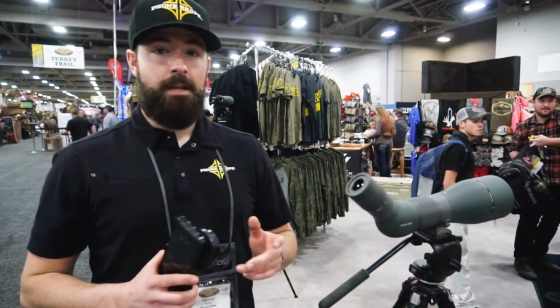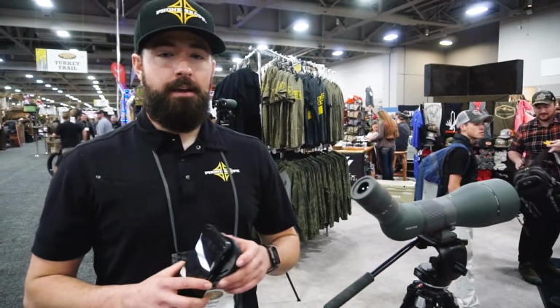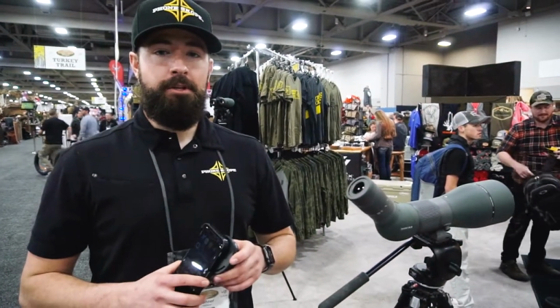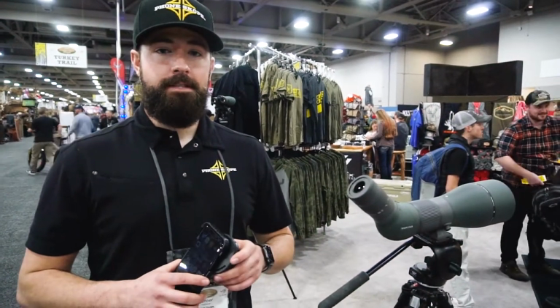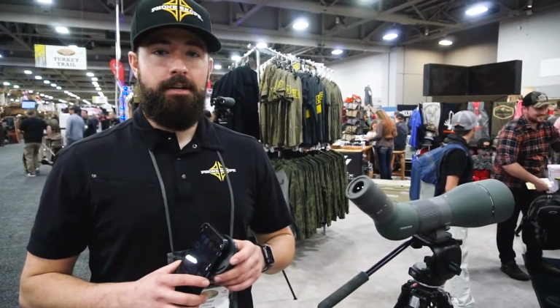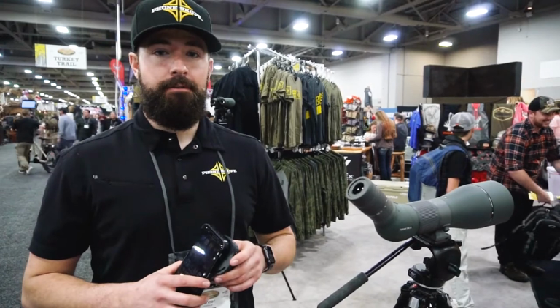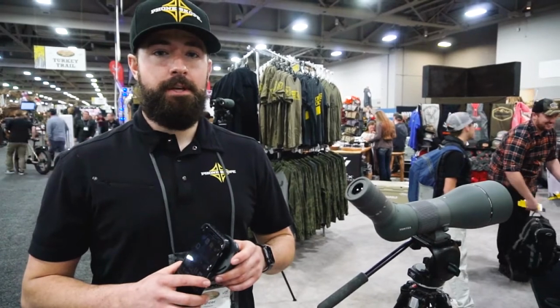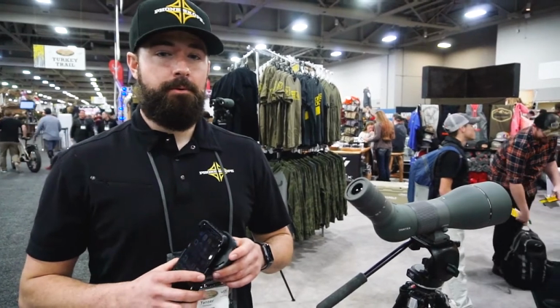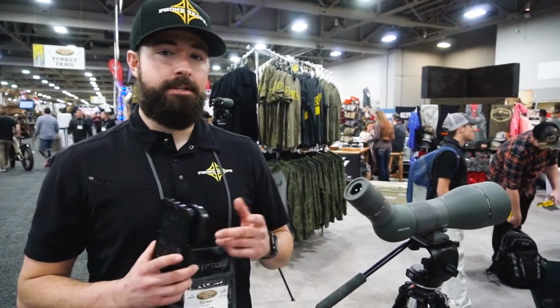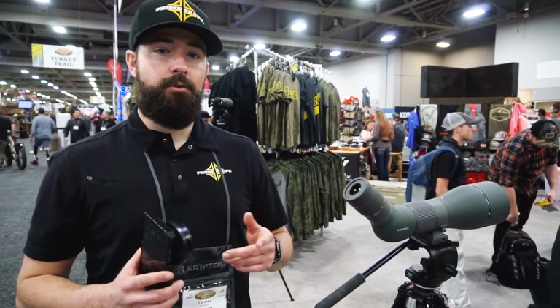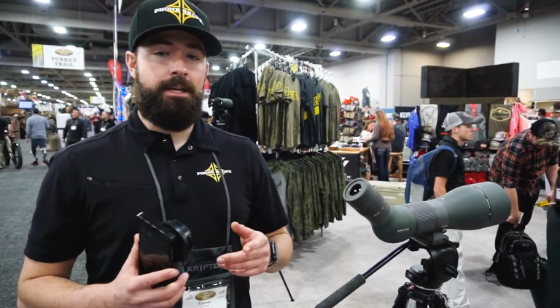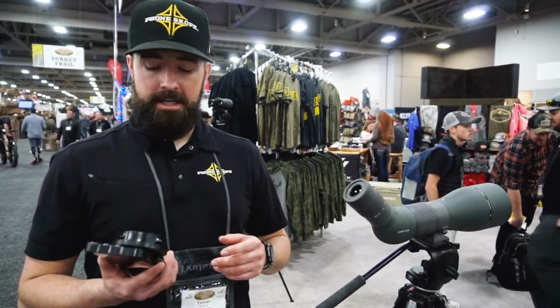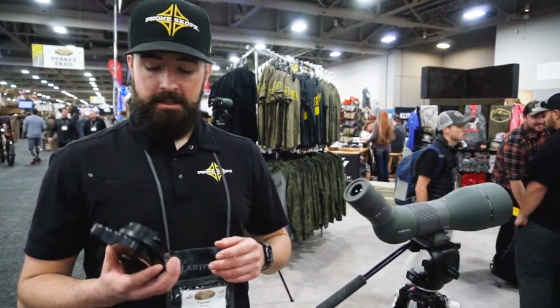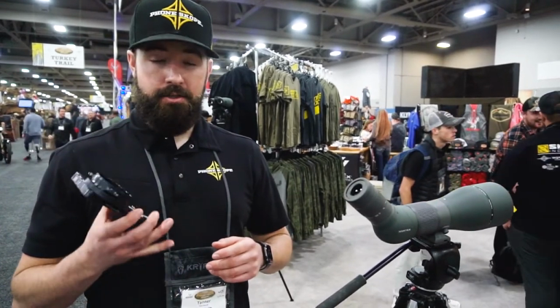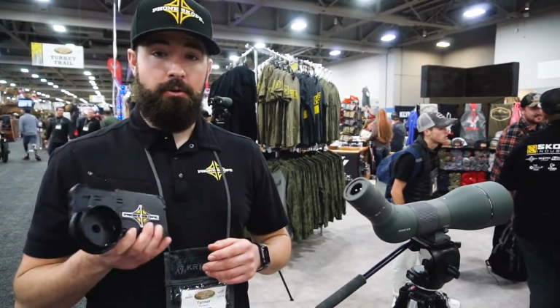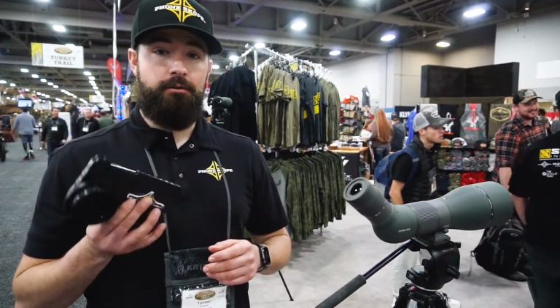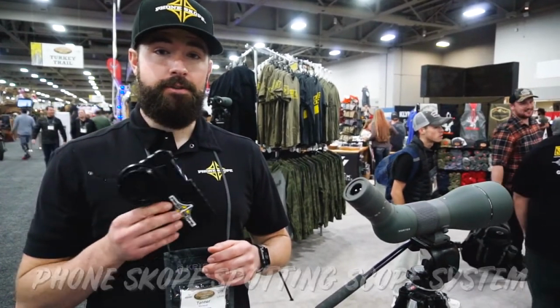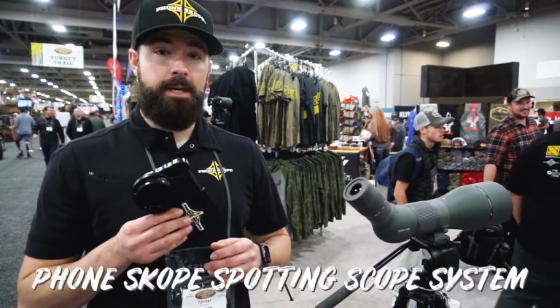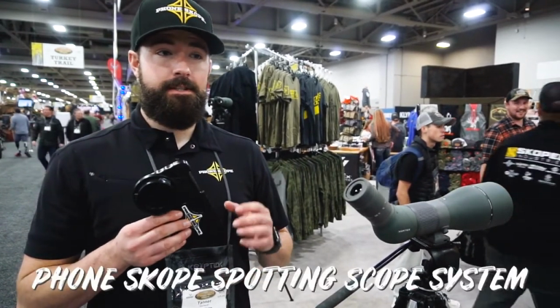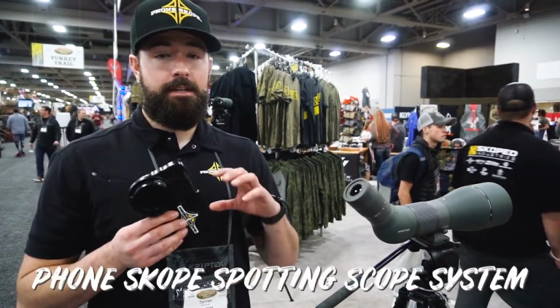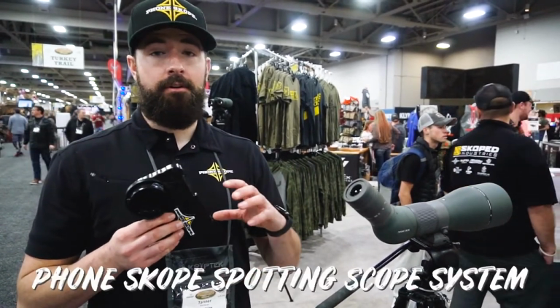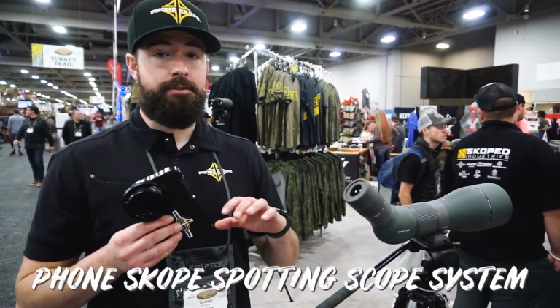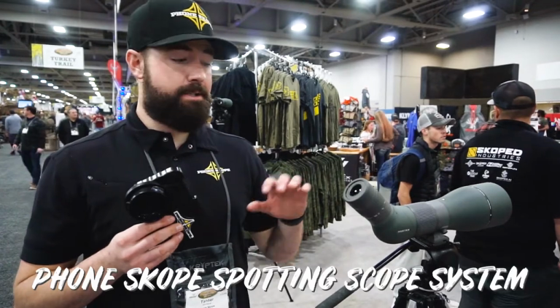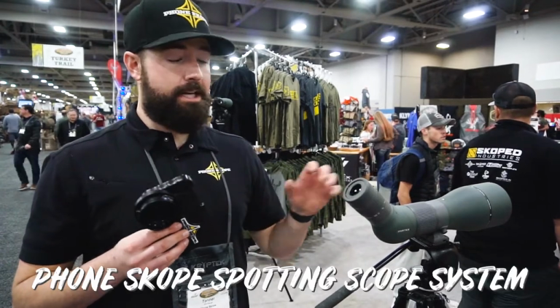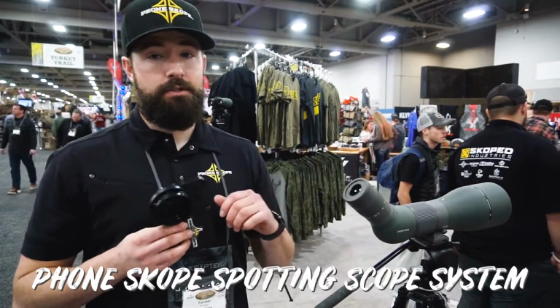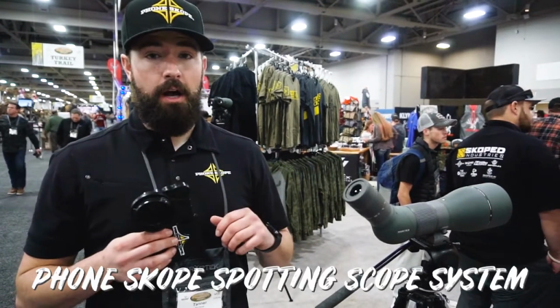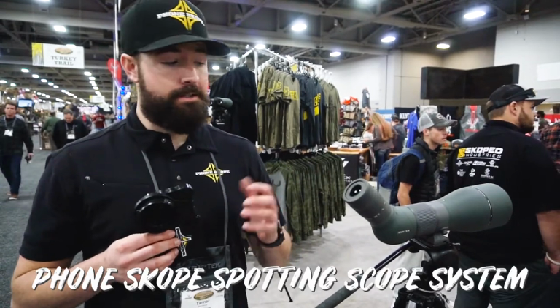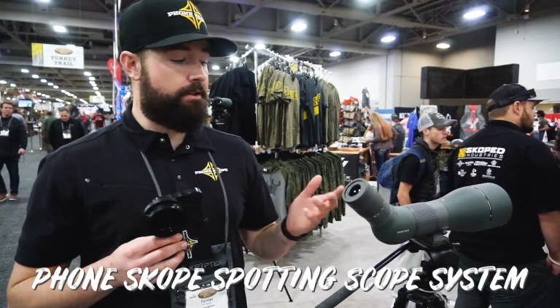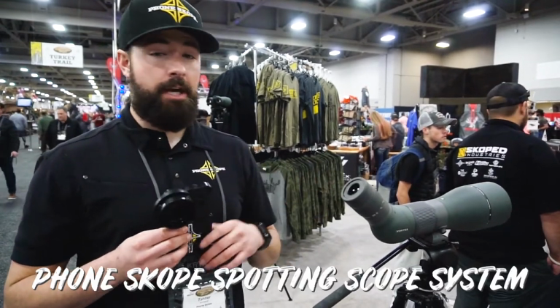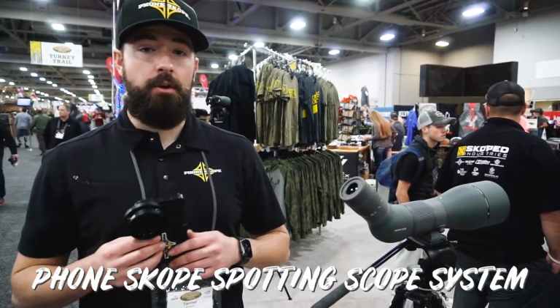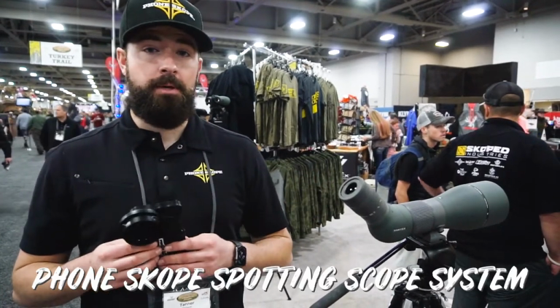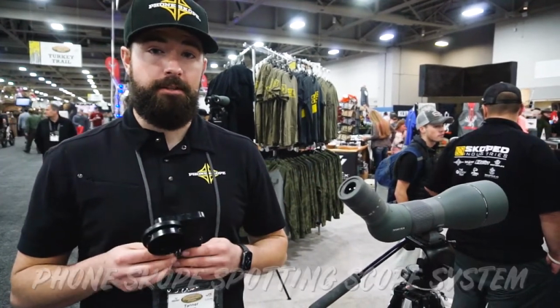Hey everyone, Tanner here with PhoneScope. We're going to take a quick minute today to show you our new PhoneScope cases and how our PhoneScope attaches to optics like your spotting scope or binocular.